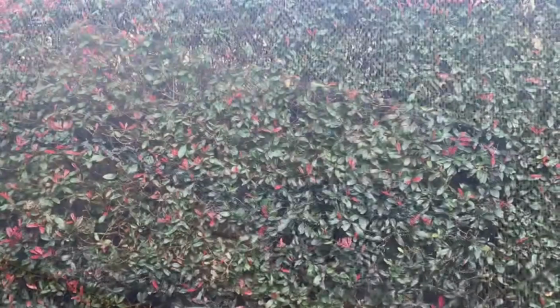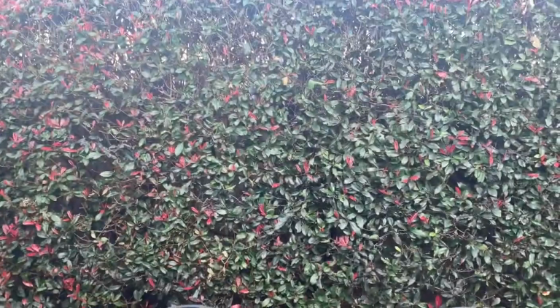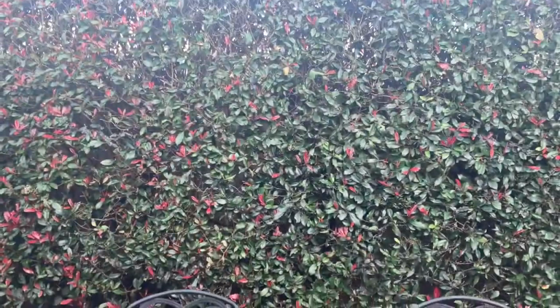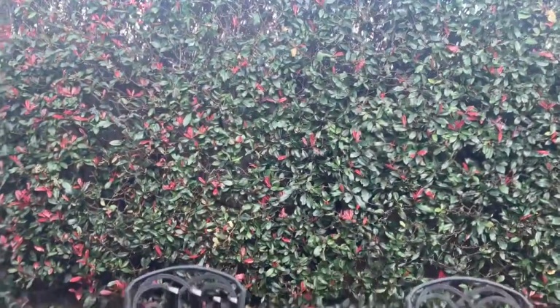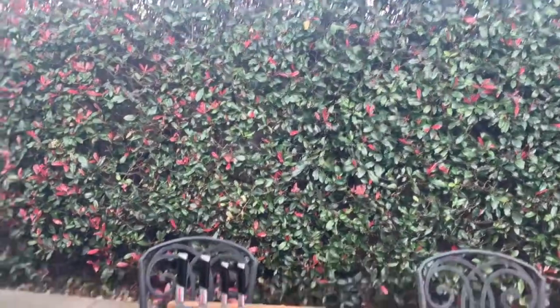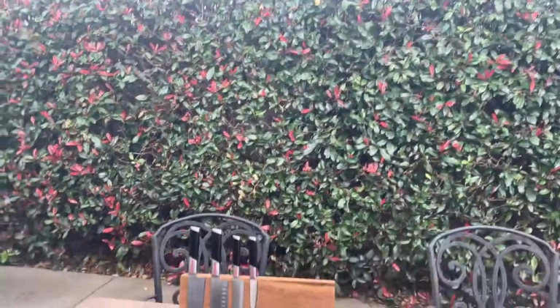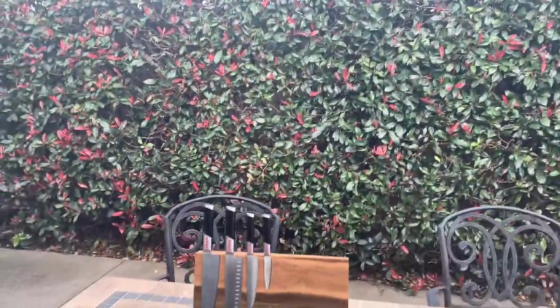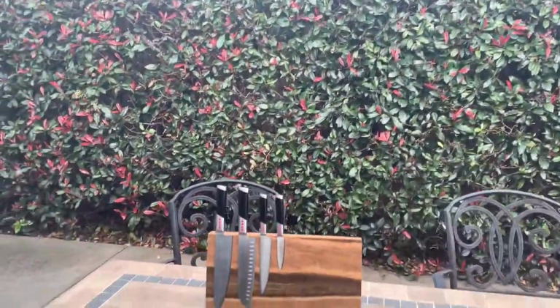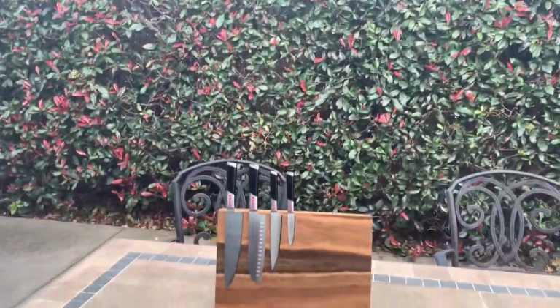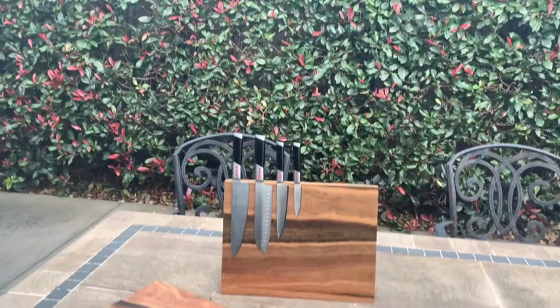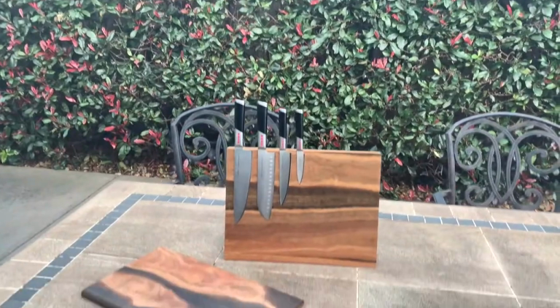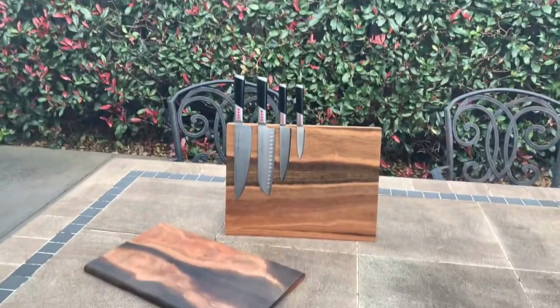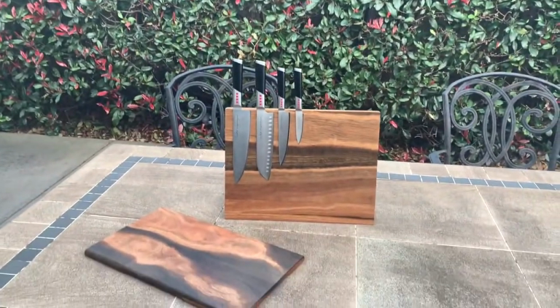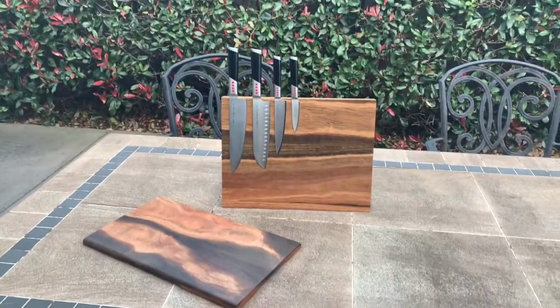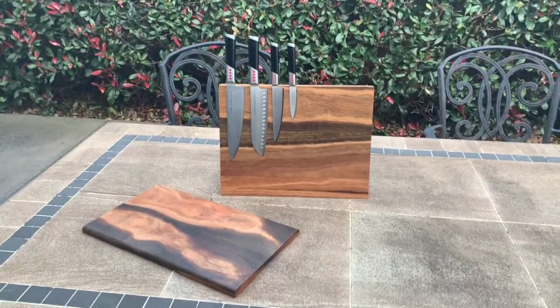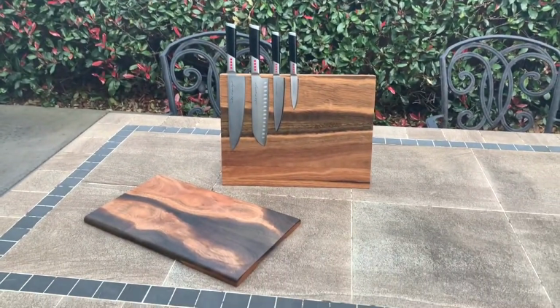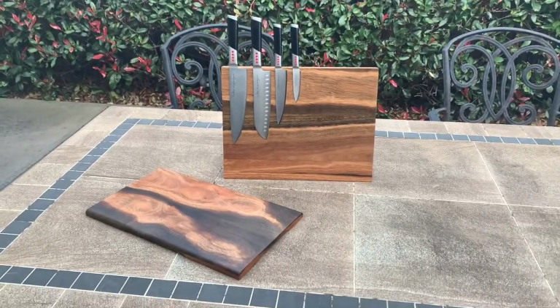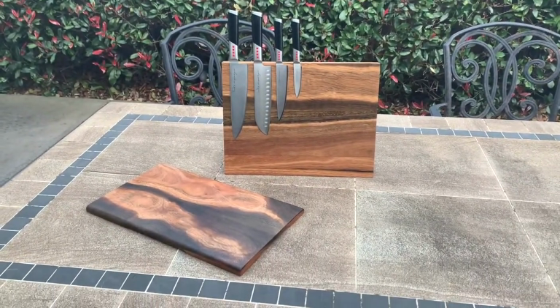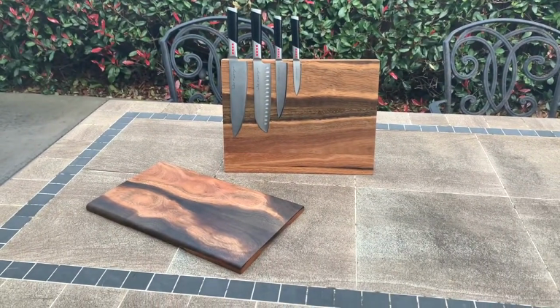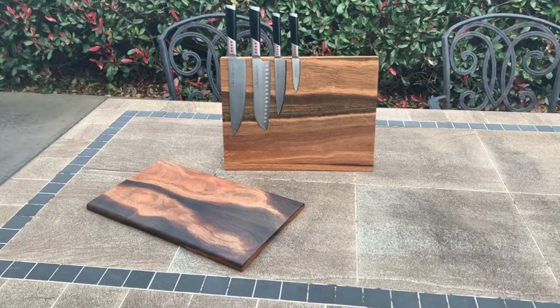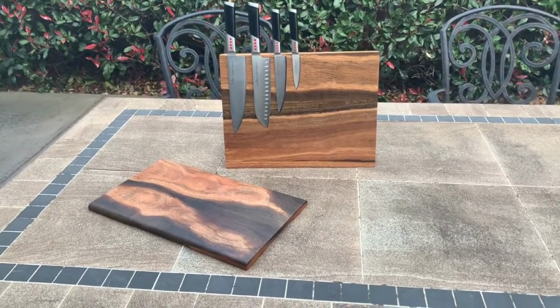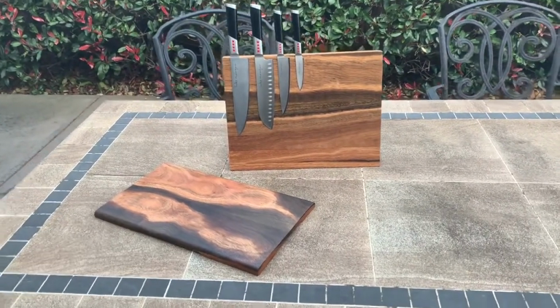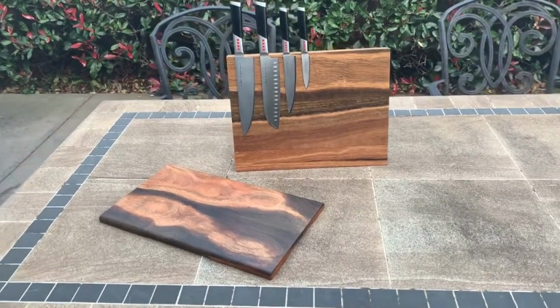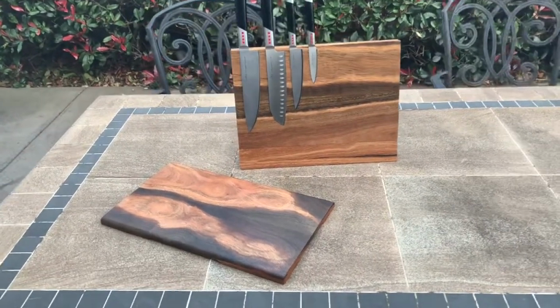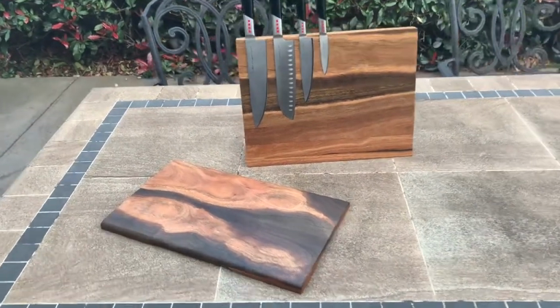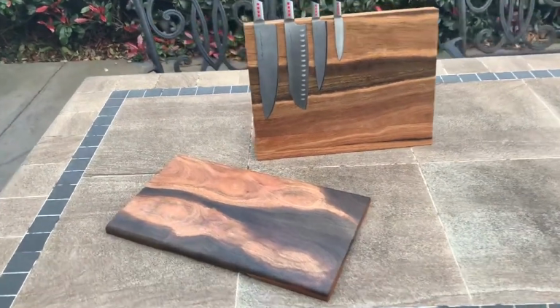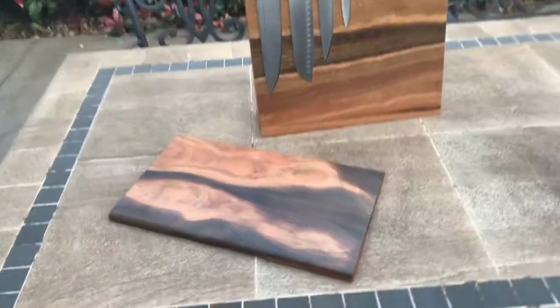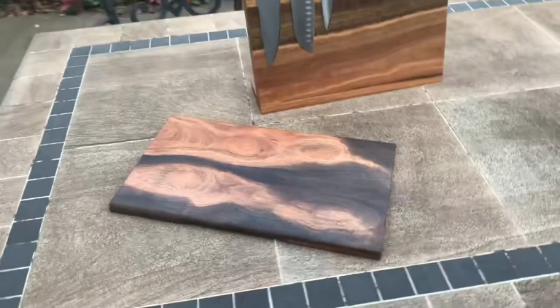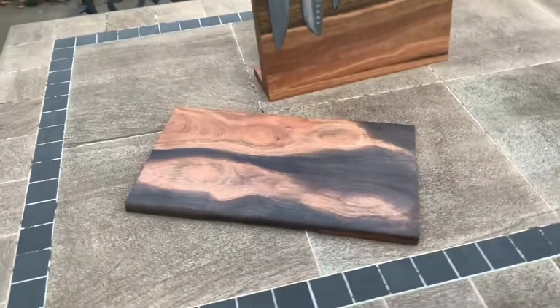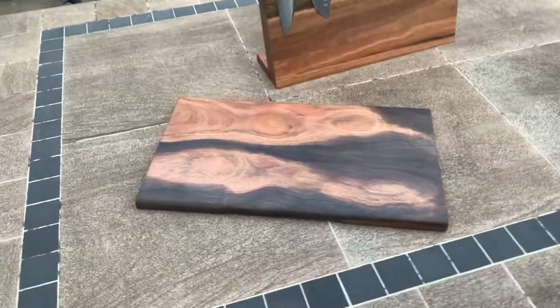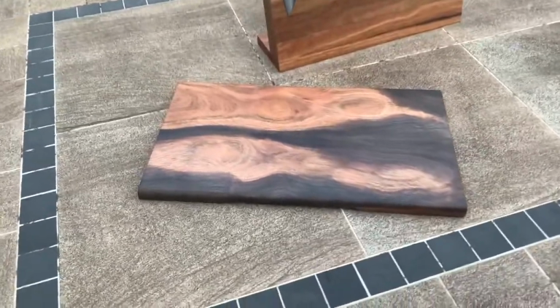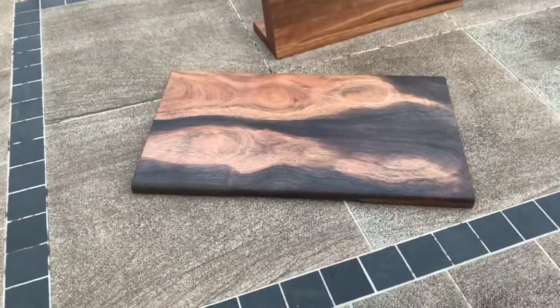So this is one of my favourite spots at home and where I usually take pictures and videos, but here we go. Take a look at these — they're amazing.